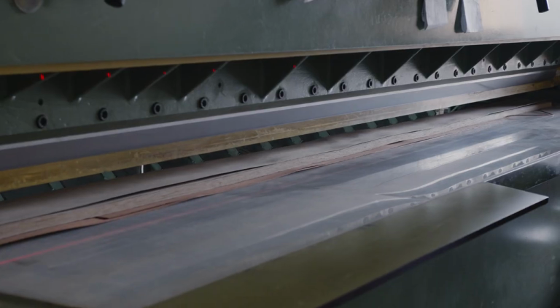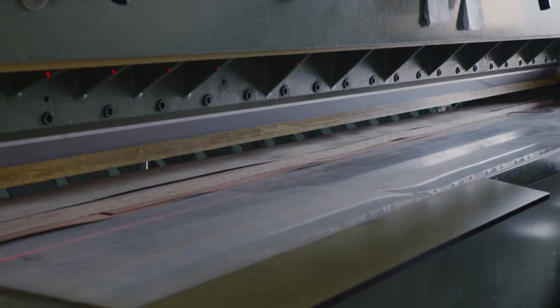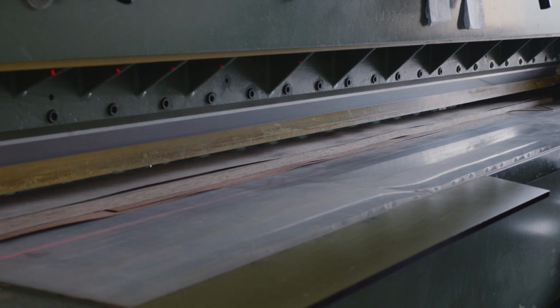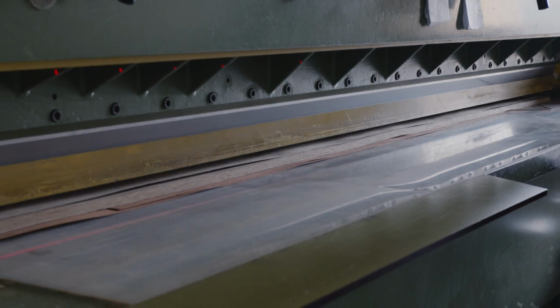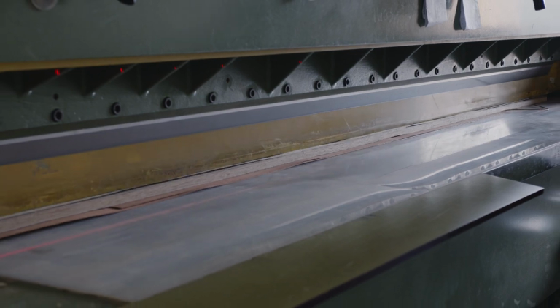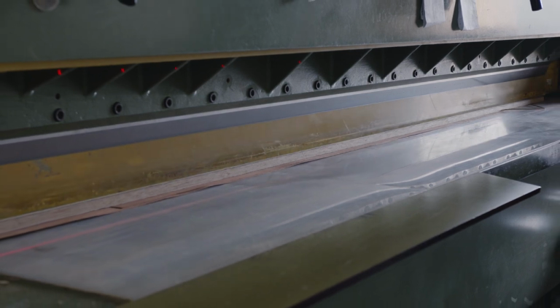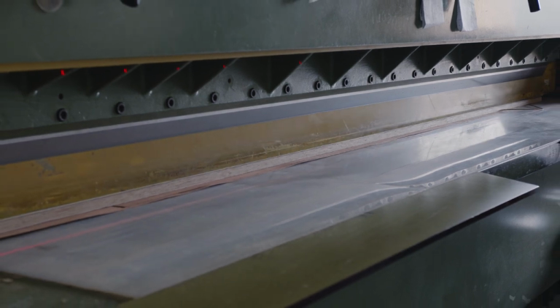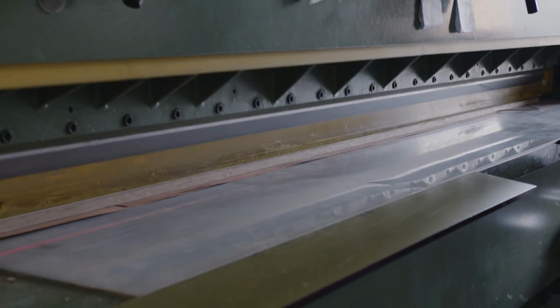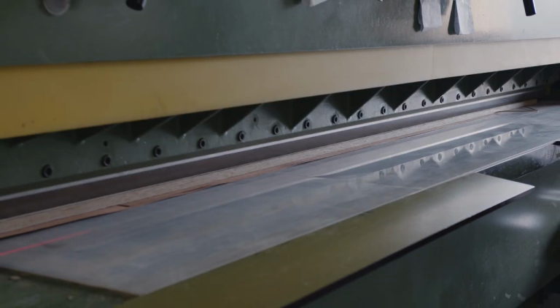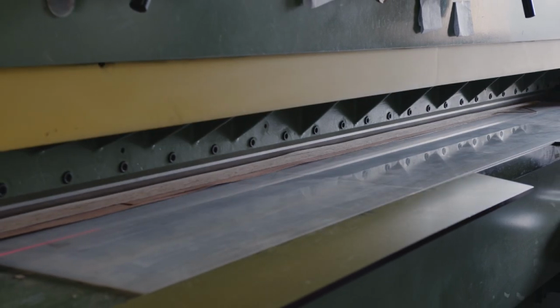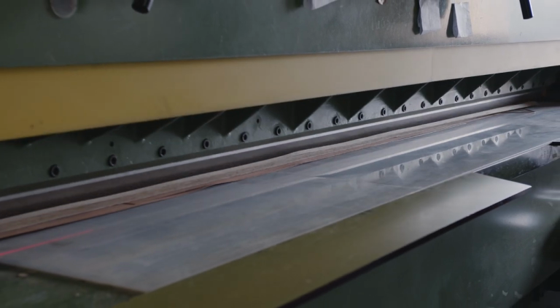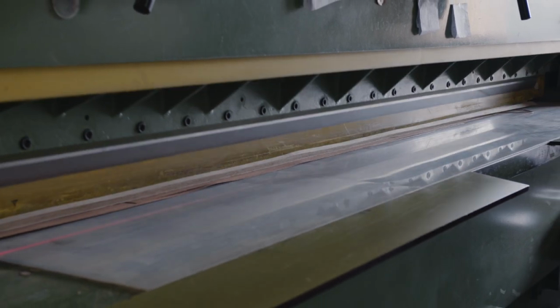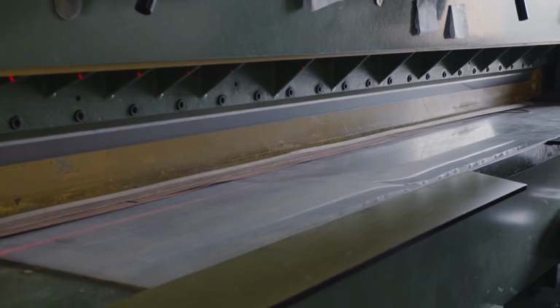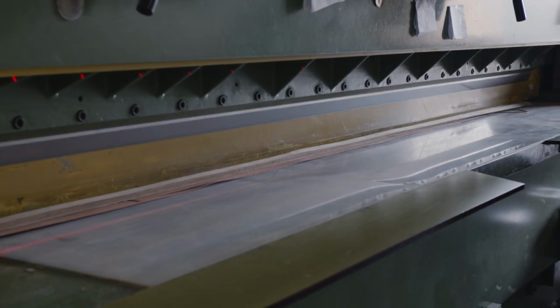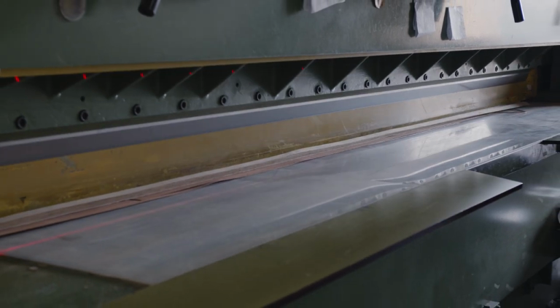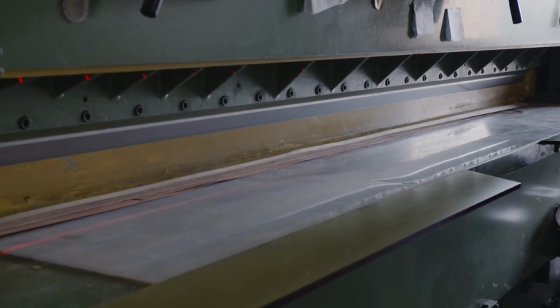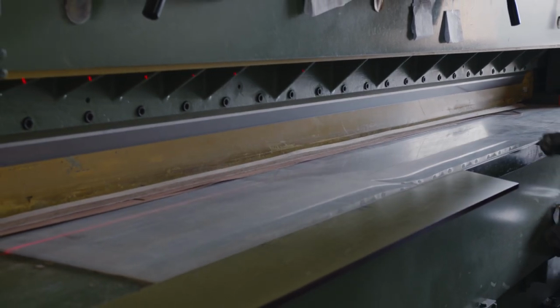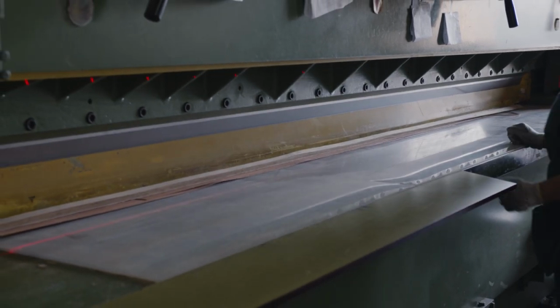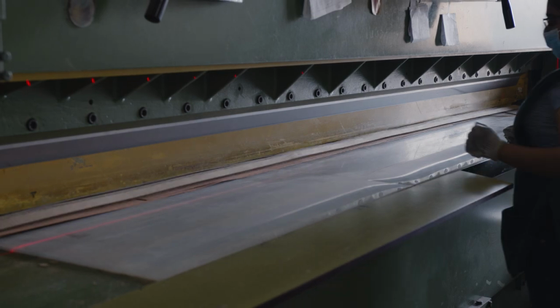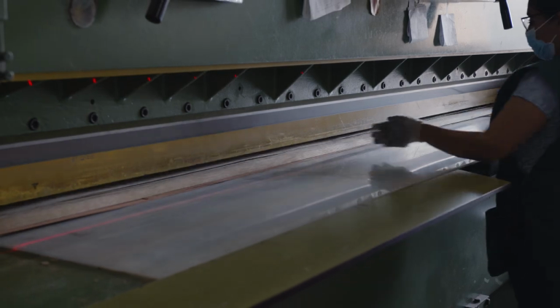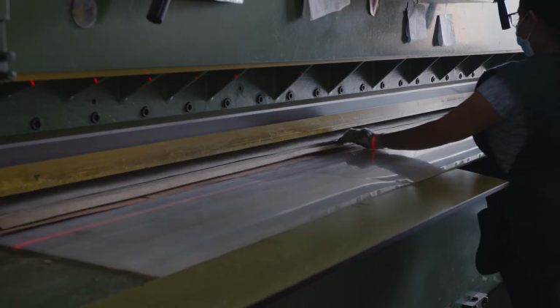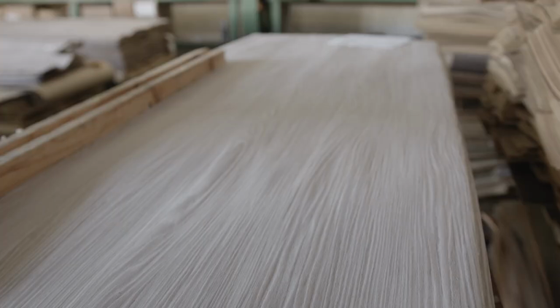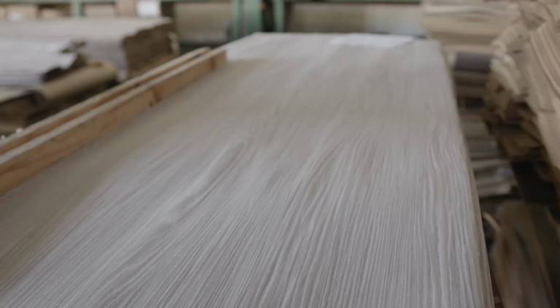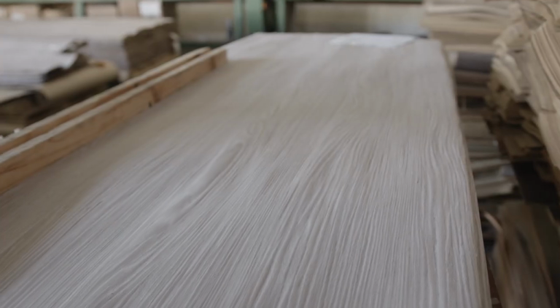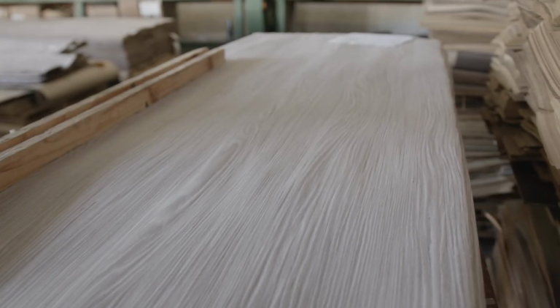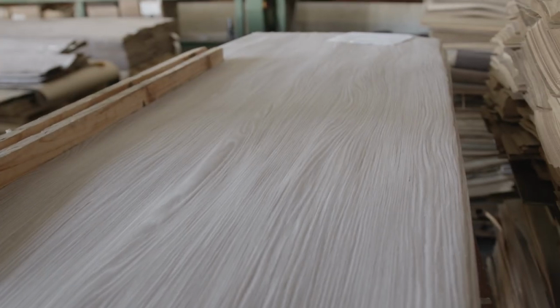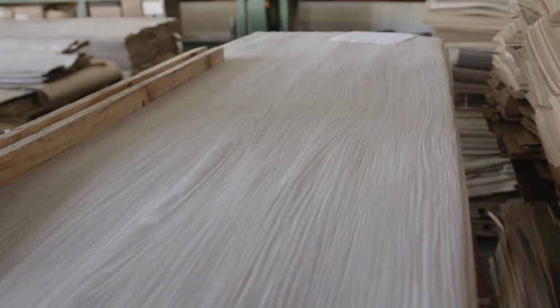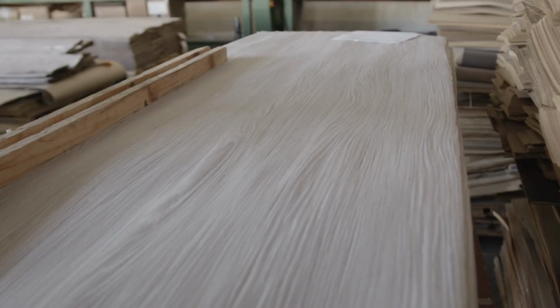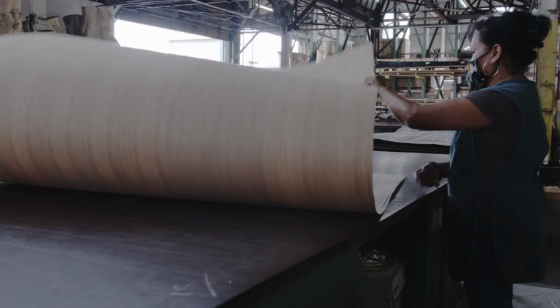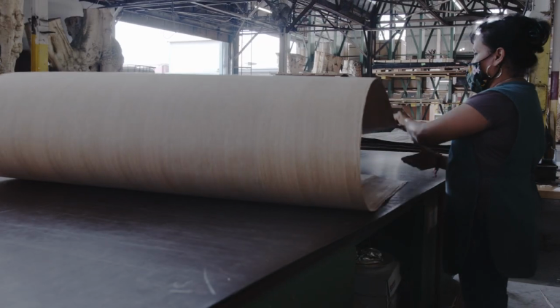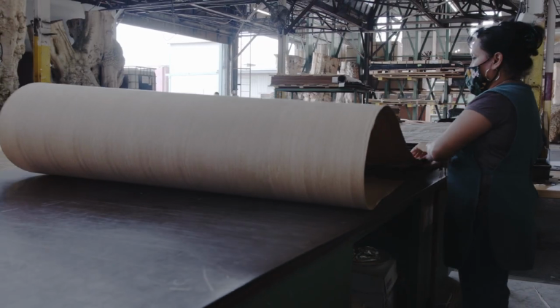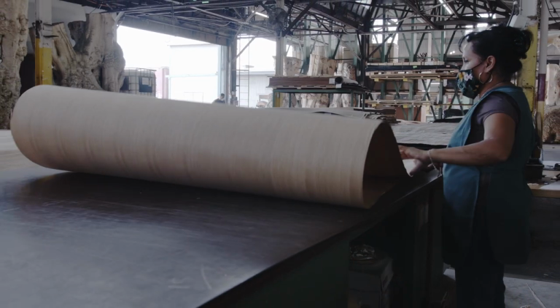Slicing veneer is the highest utilization of a tree. It's actually sliced with a knife and not sawn, which is a common misconception. The end product is 1/42nd of an inch thick.